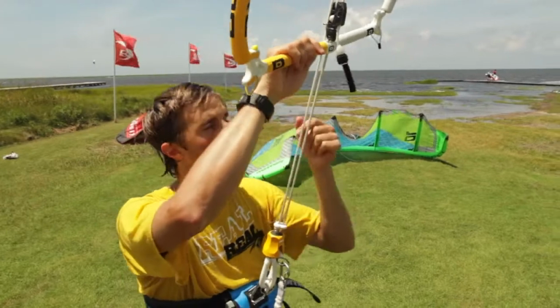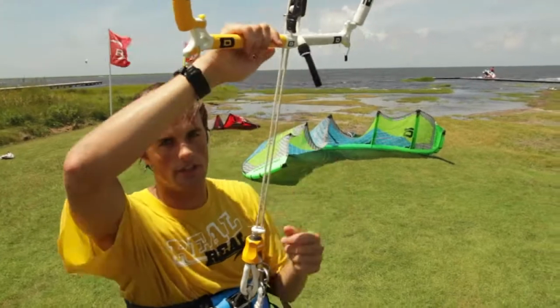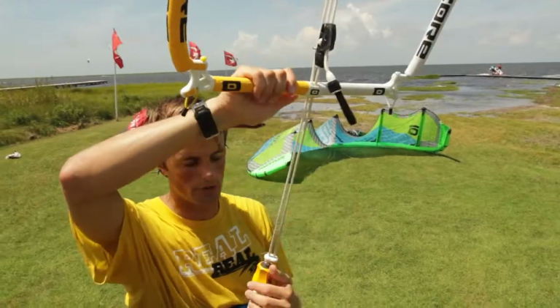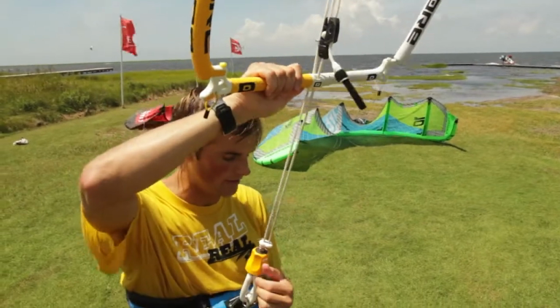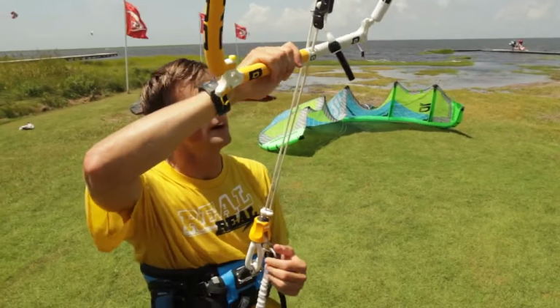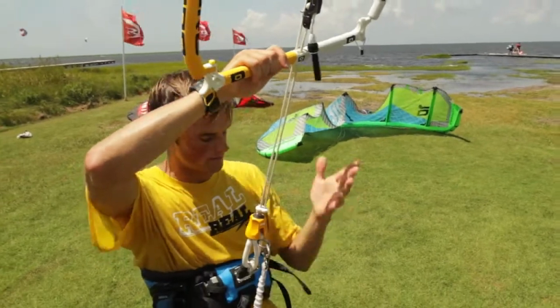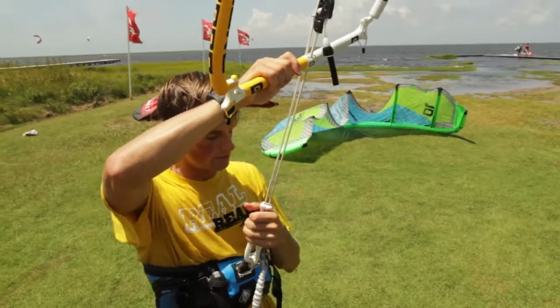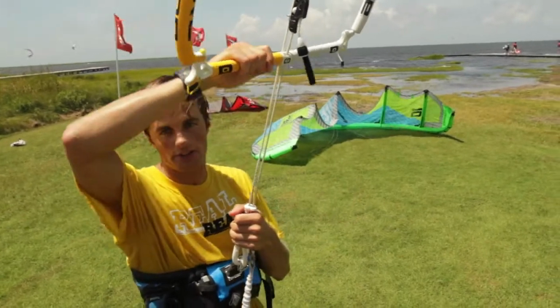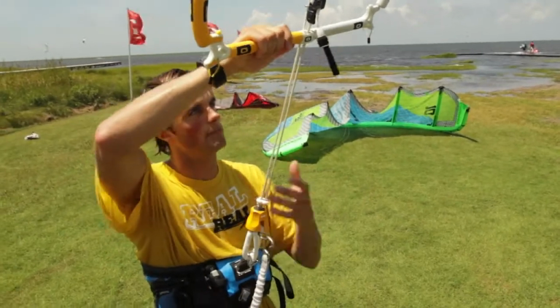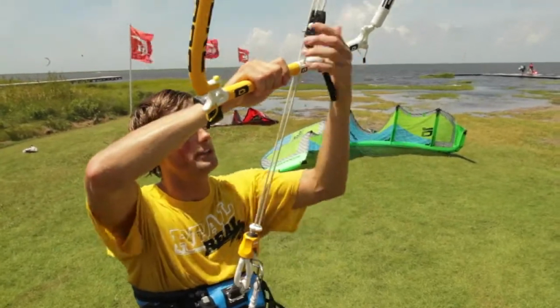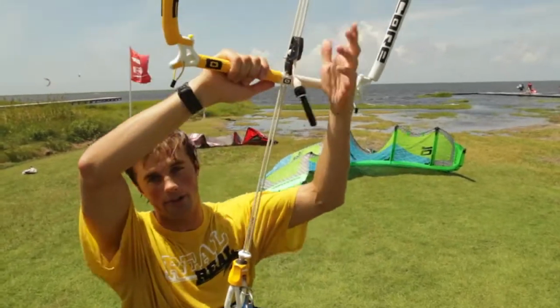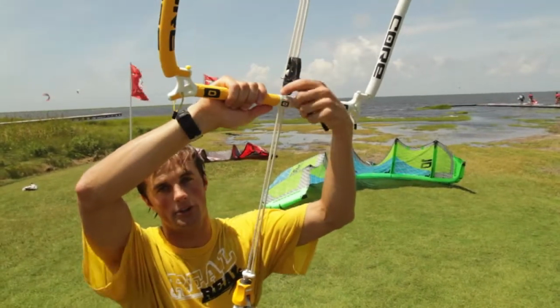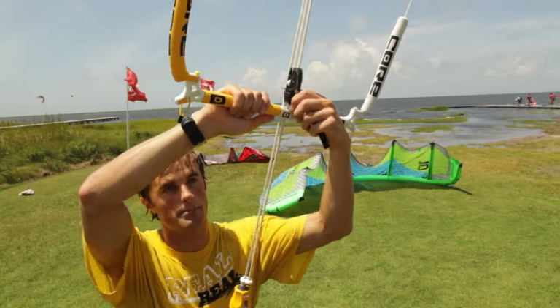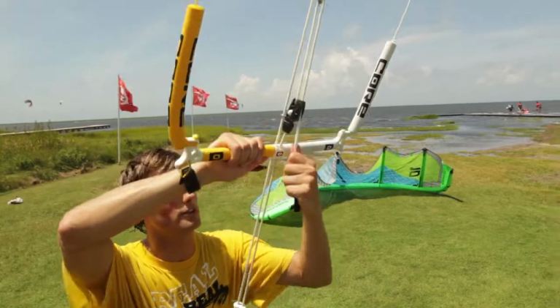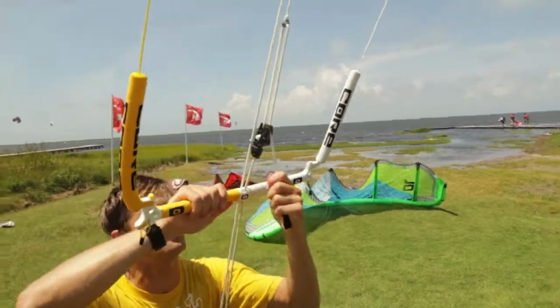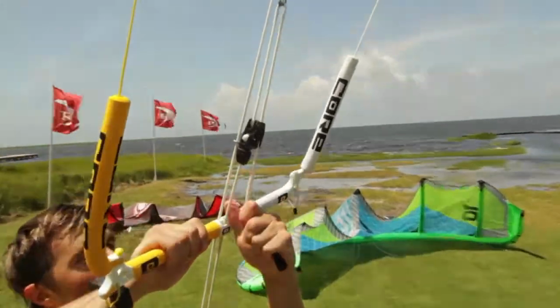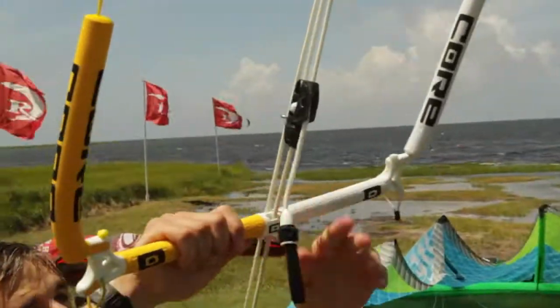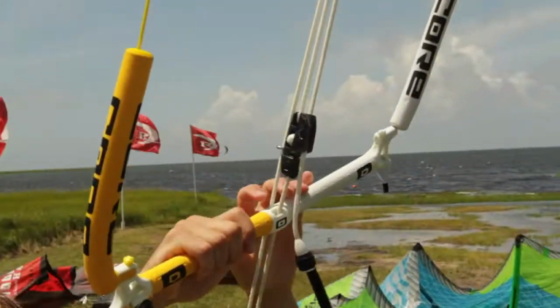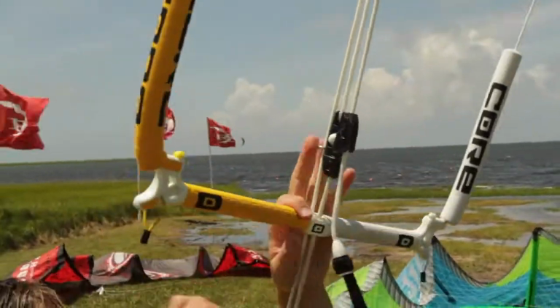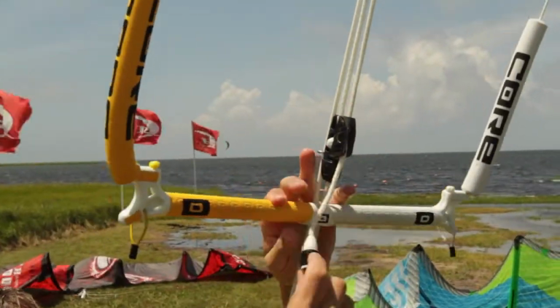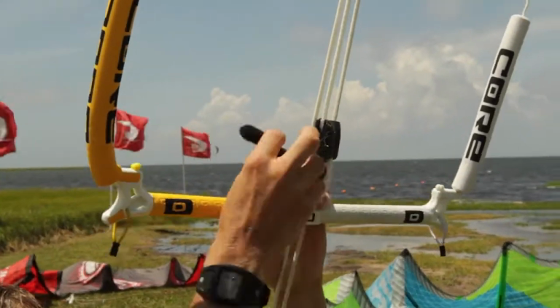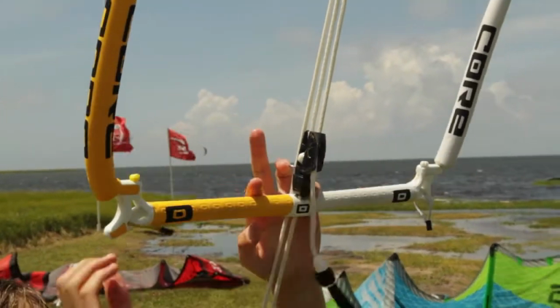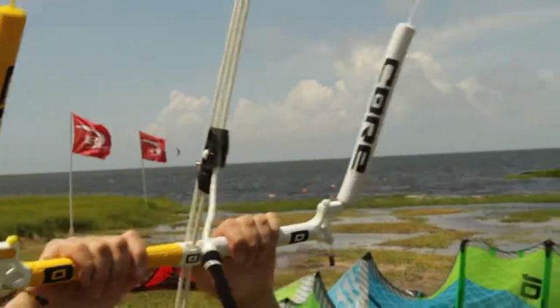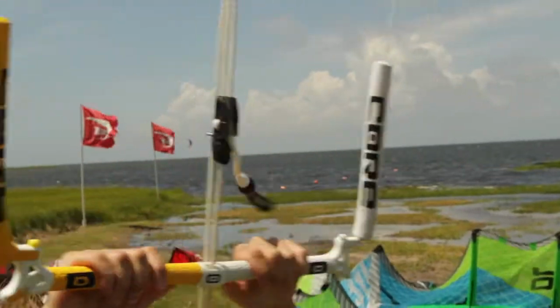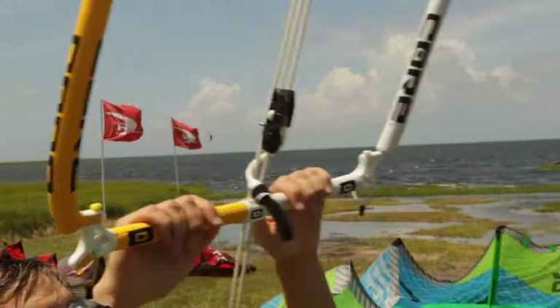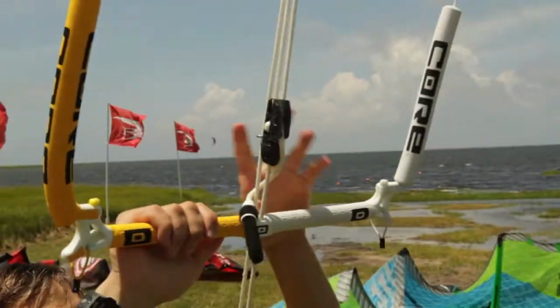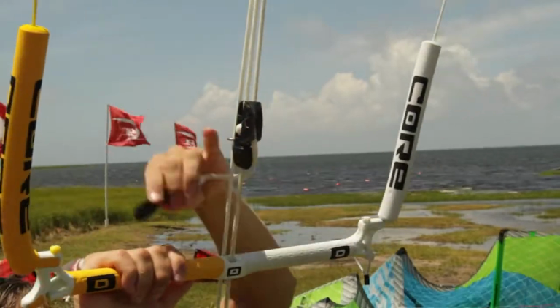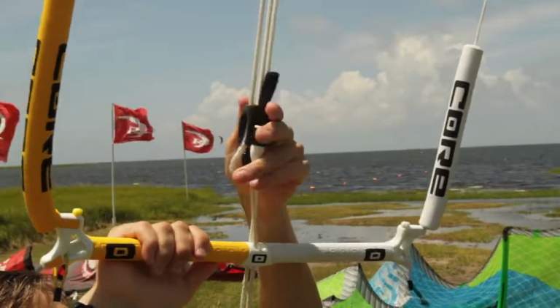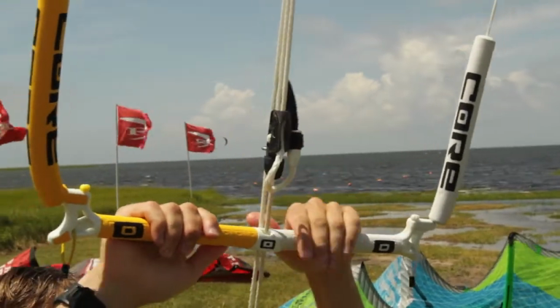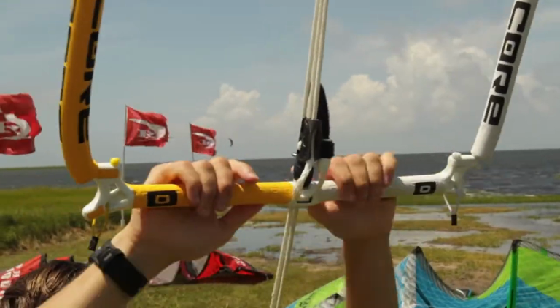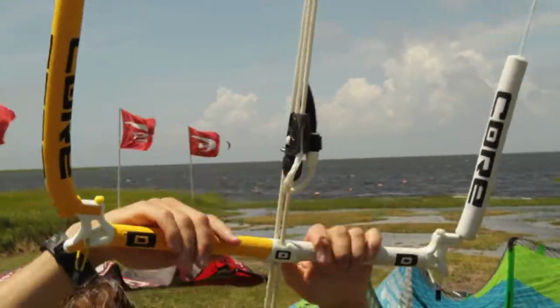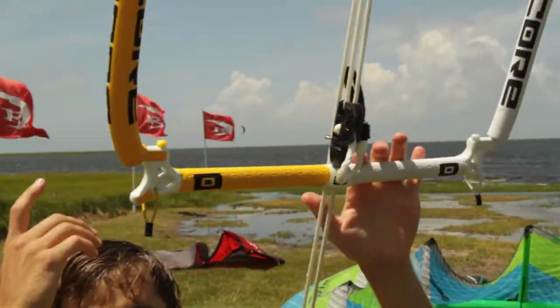We'll talk about the chicken loop. The D-Power is simple — it's above the bar, it works nice. I actually kind of like this bar because it has this Velcro bit, and when you waggle it about, sometimes it actually just gets stuck on there and stays. So nice and clean, easy.